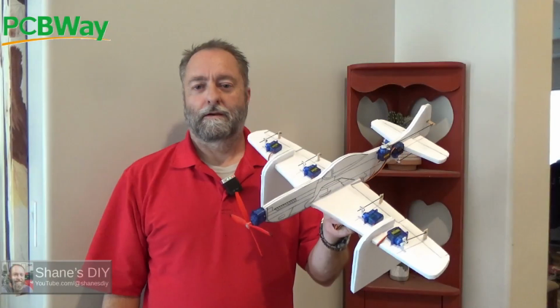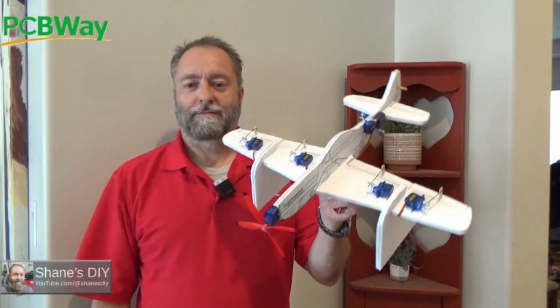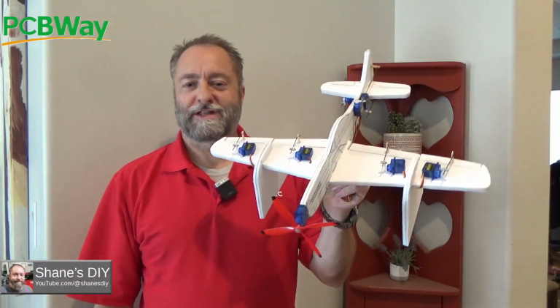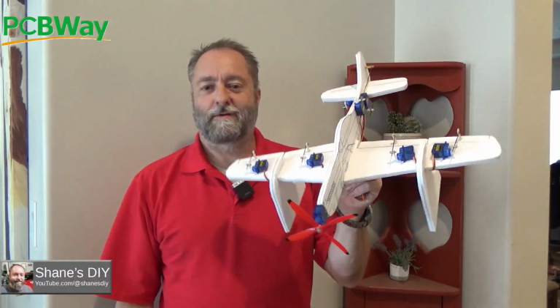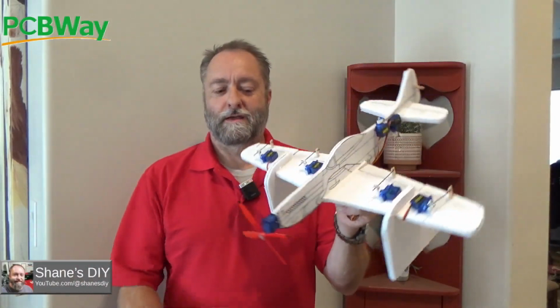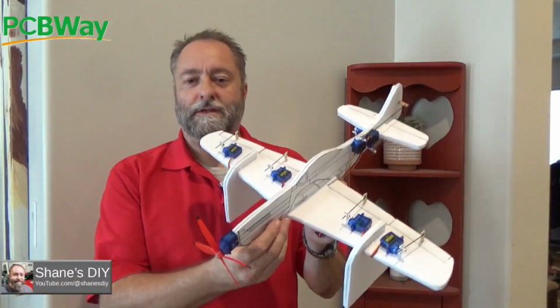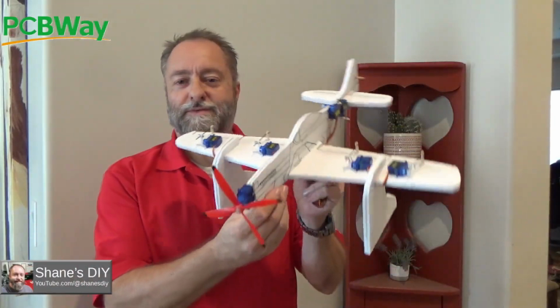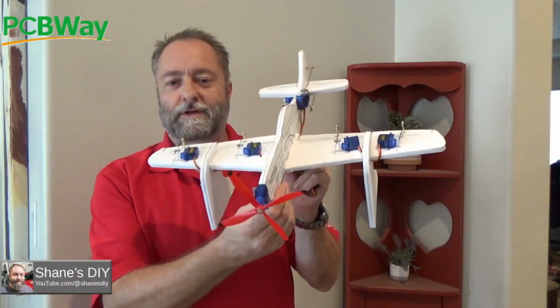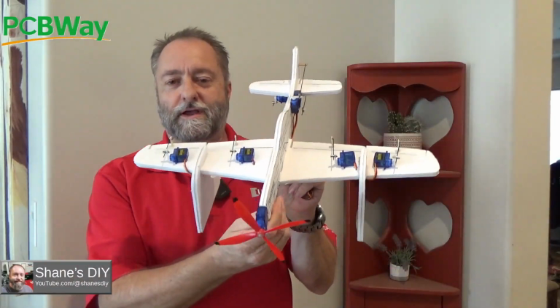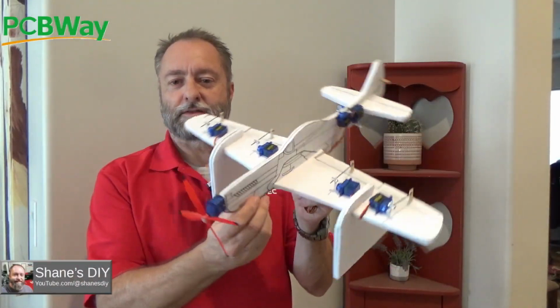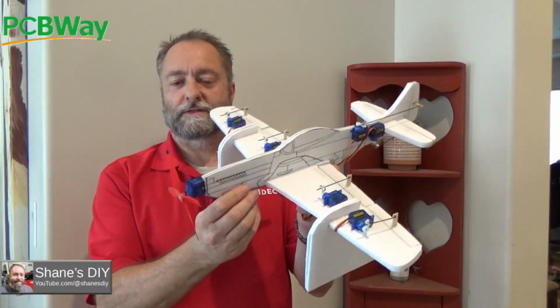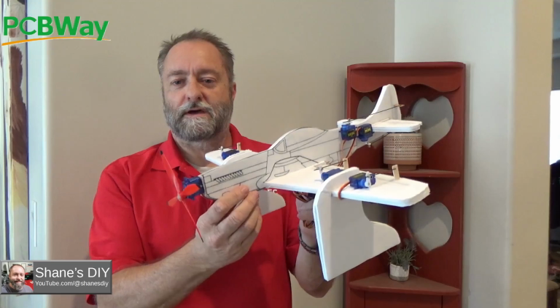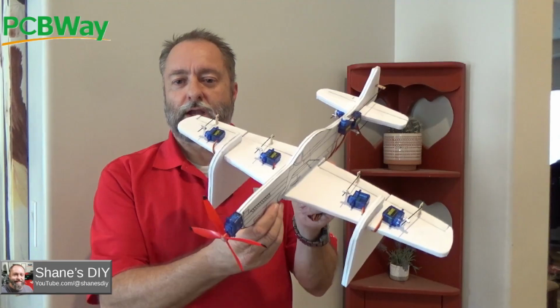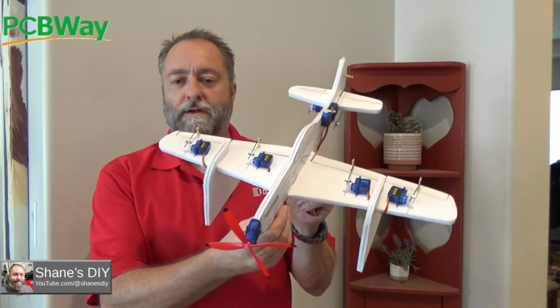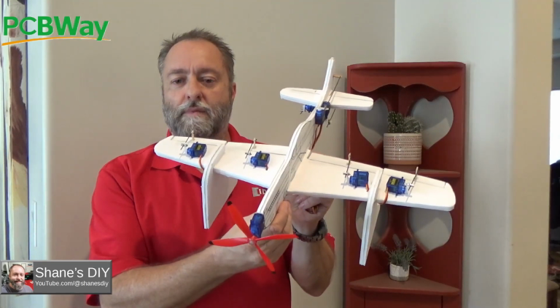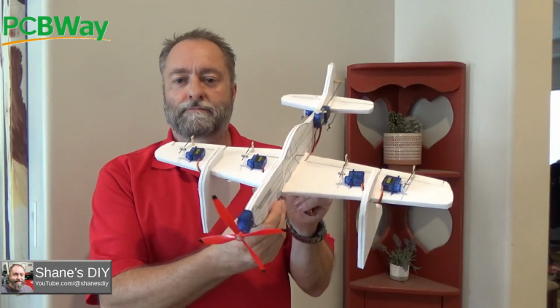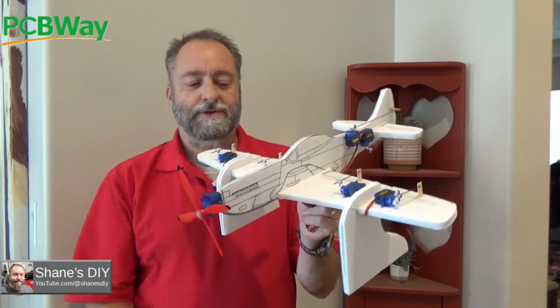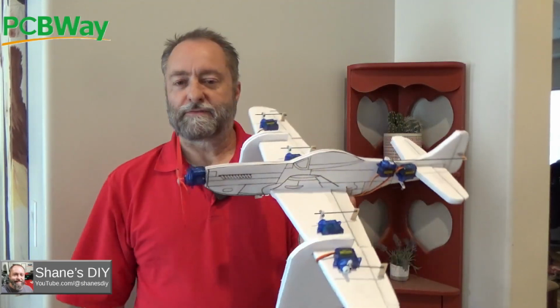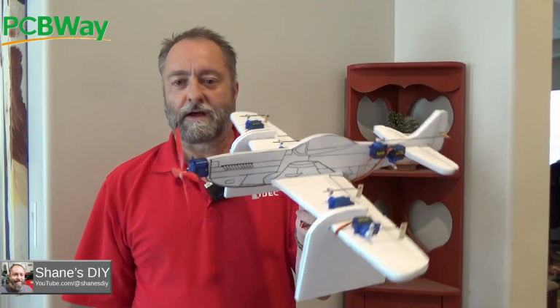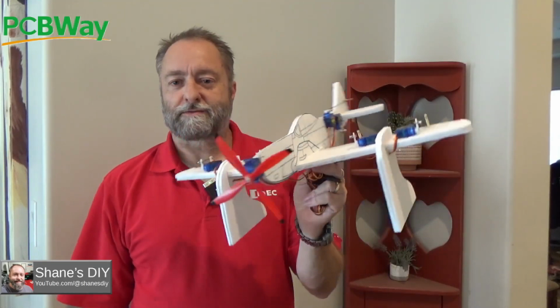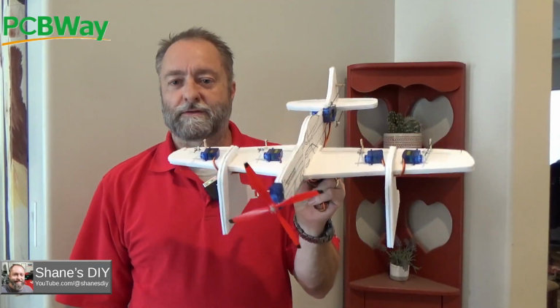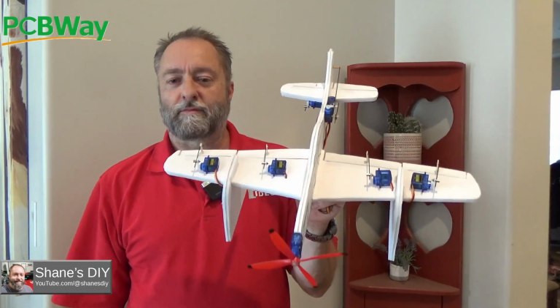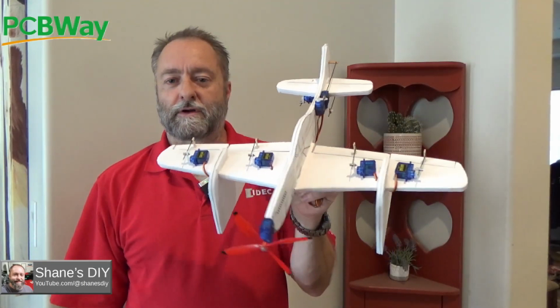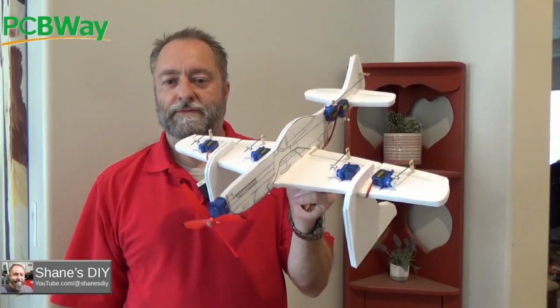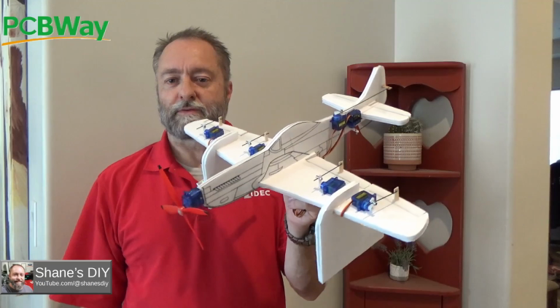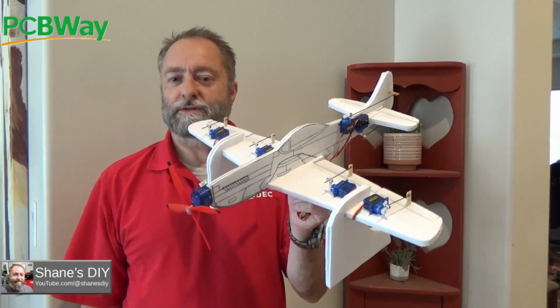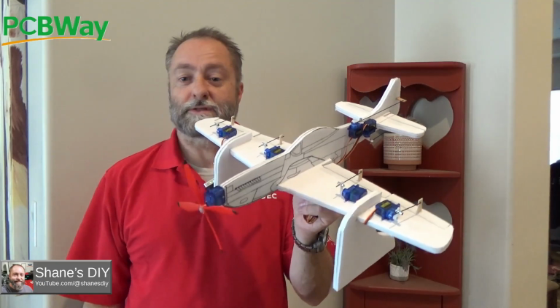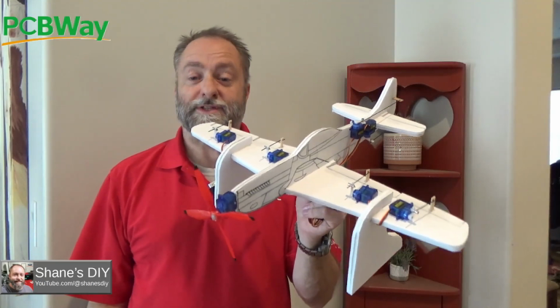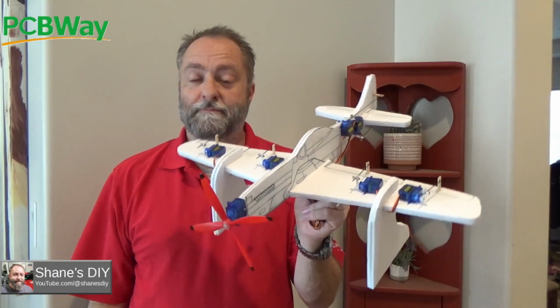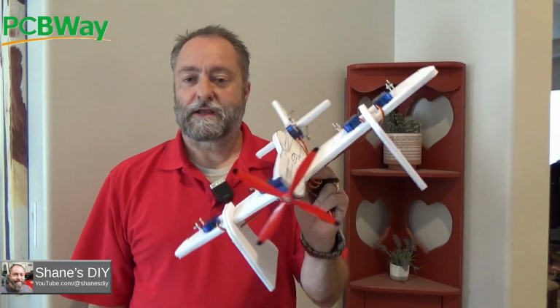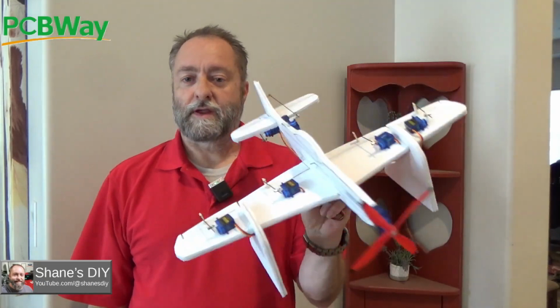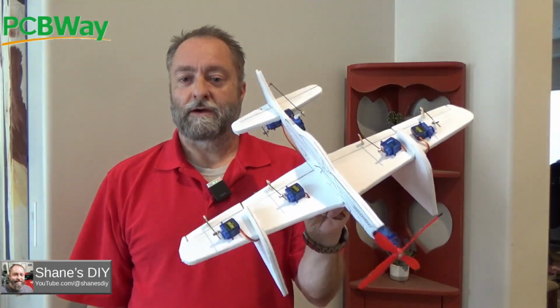Alright, welcome back to Shane's DIY. In today's episode, I'm going to show you how I made this desktop radio setup model. I'm sure you've seen a lot of these around — people make their own. I've seen some 3D printed ones, and a lot of people selling them. I decided I wanted to make my own.